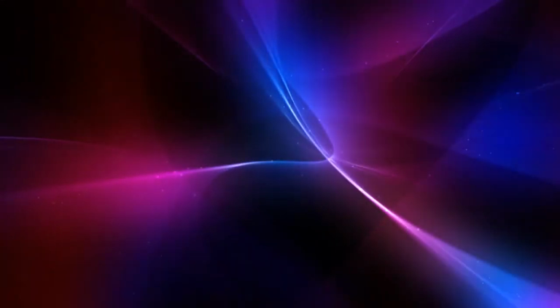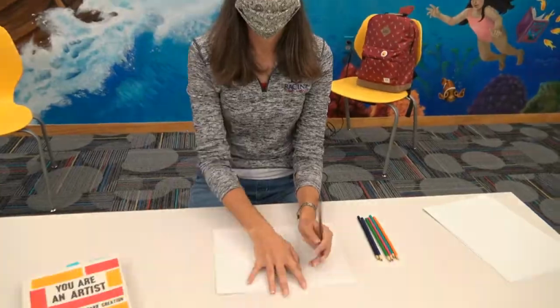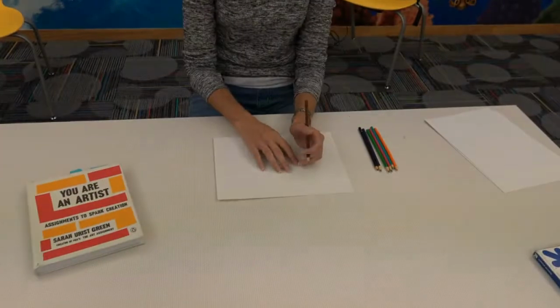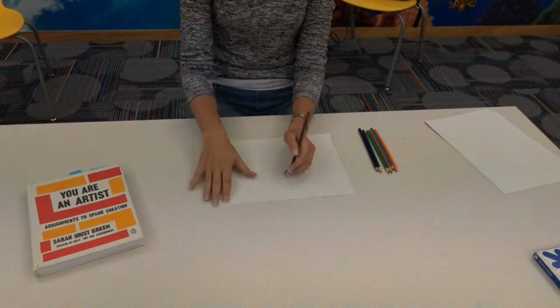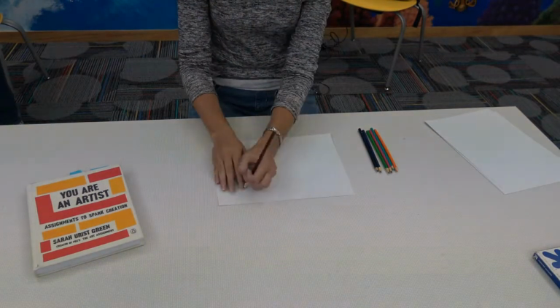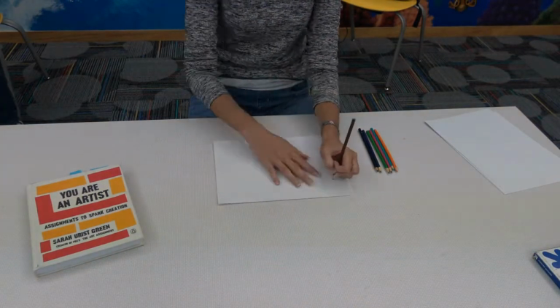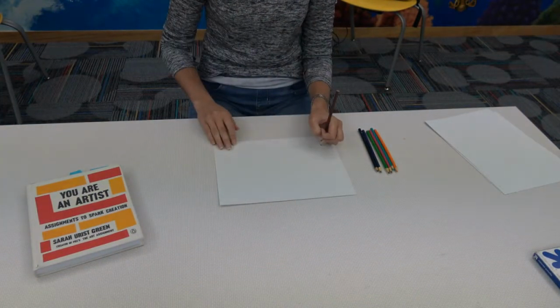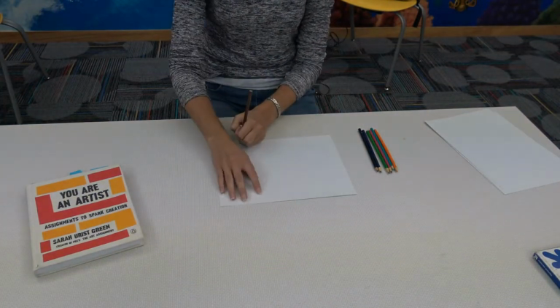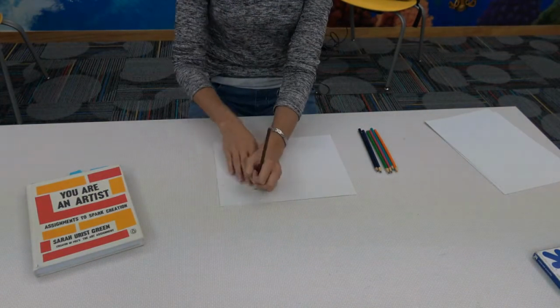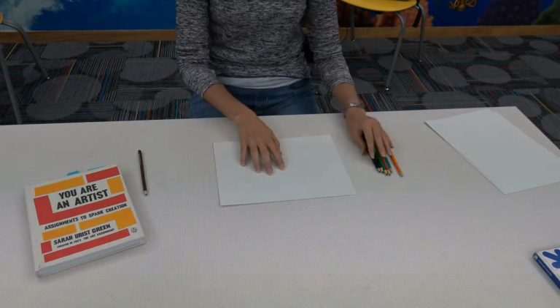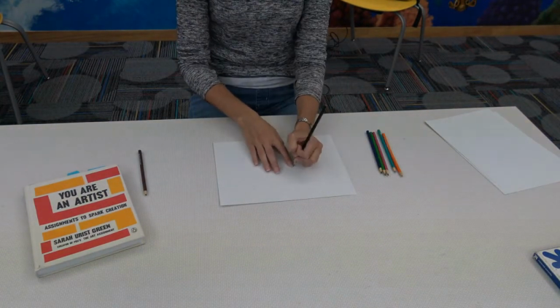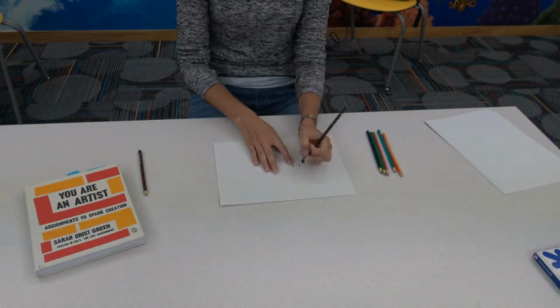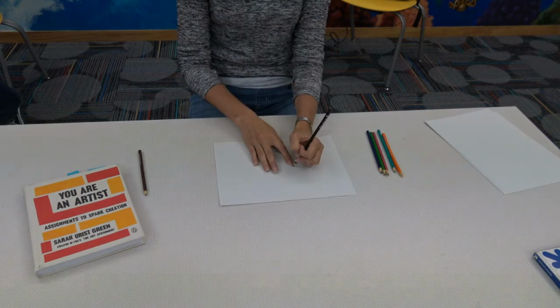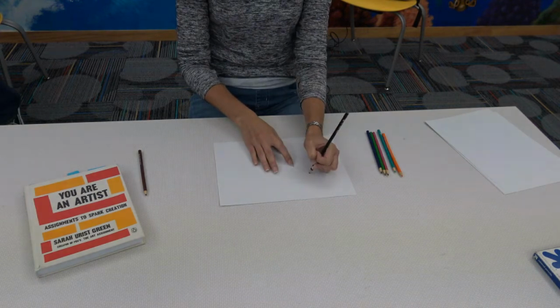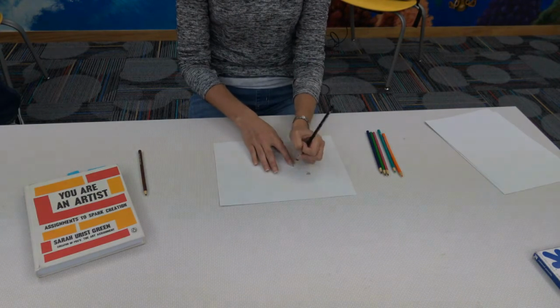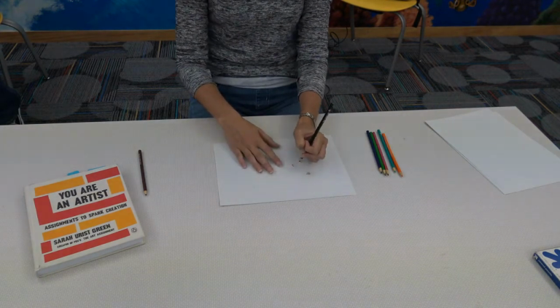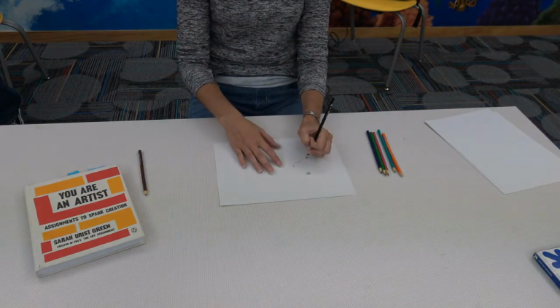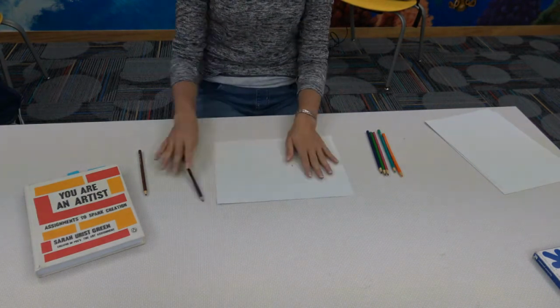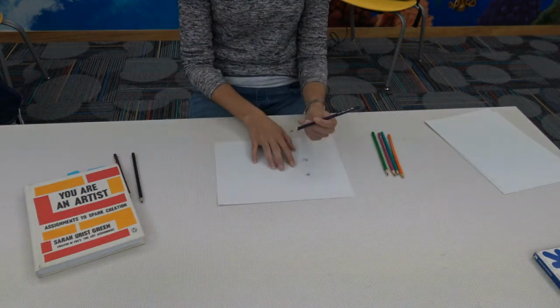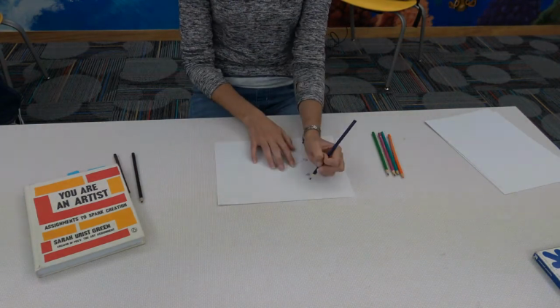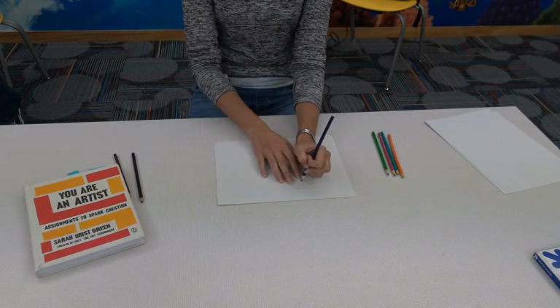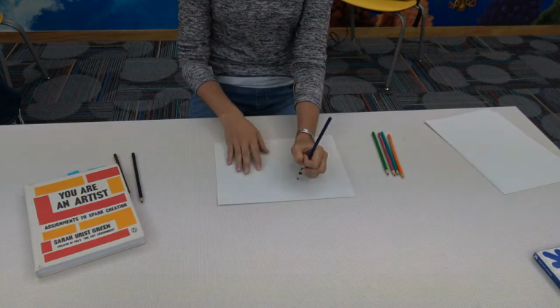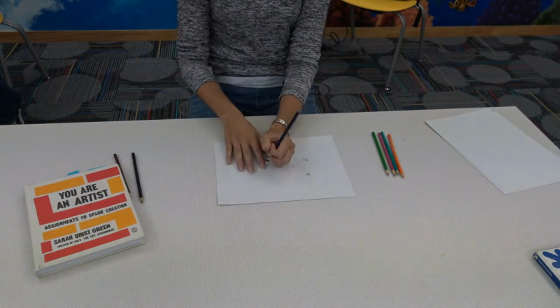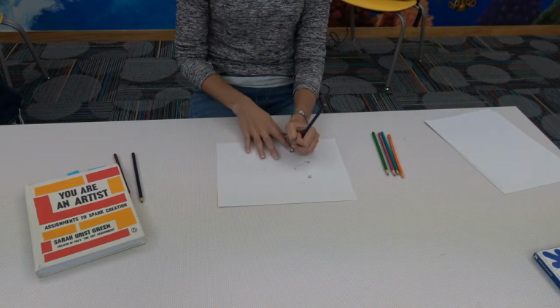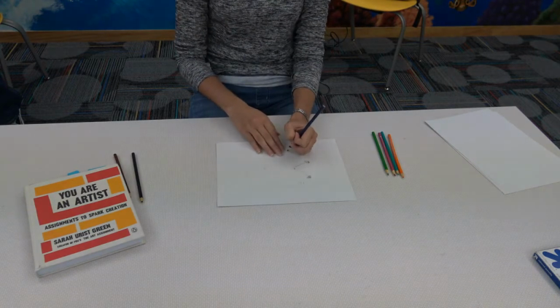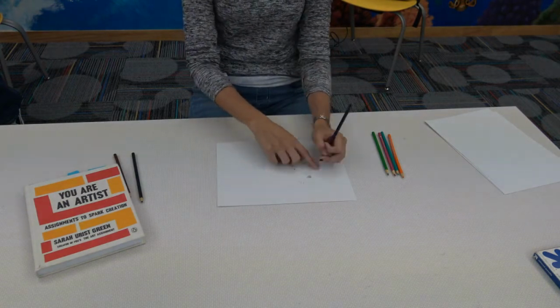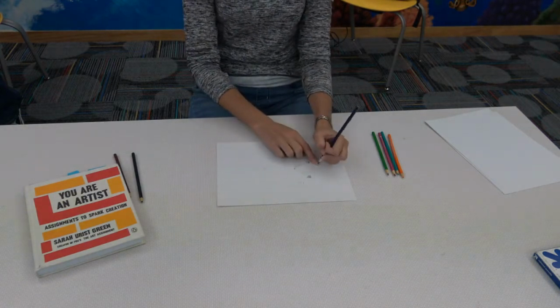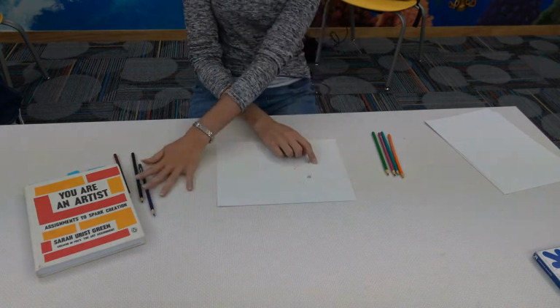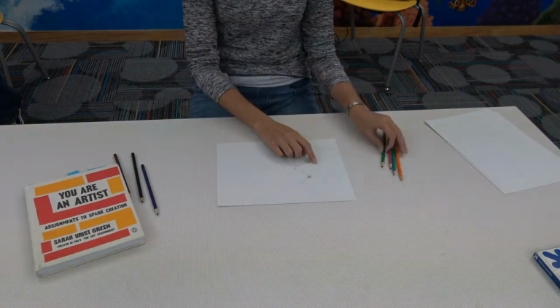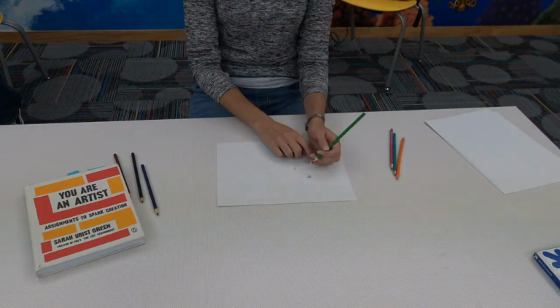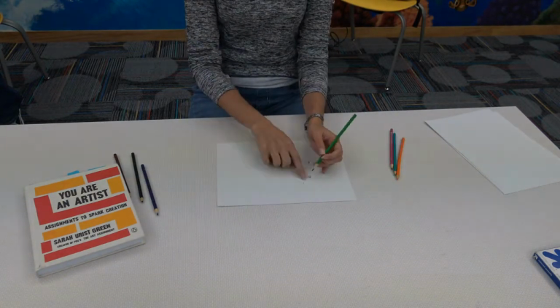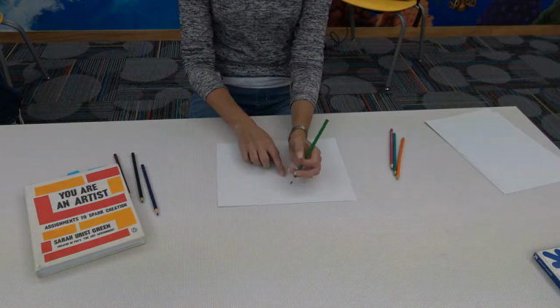We're back with another You Are an Artist art project by Sarah Urist Green, who for the last seven years has been discussing art and what it means to us. She works with PBS Digital Studios and her videos can be found on YouTube at the channel The Art Assignment.